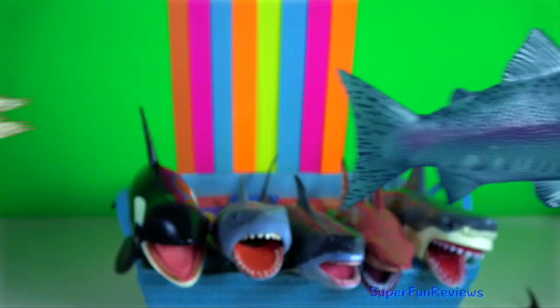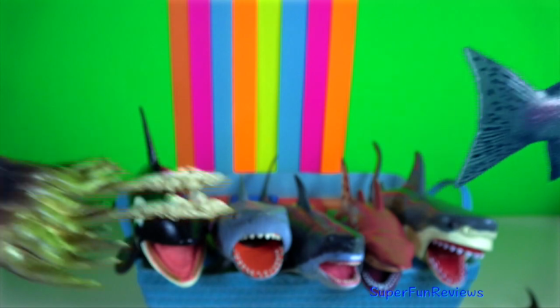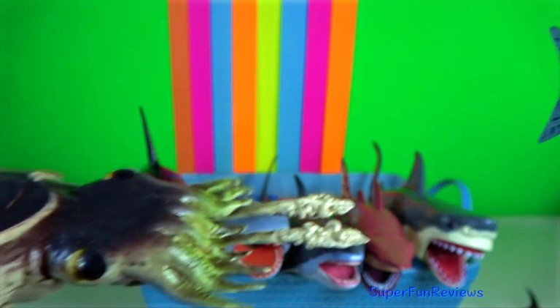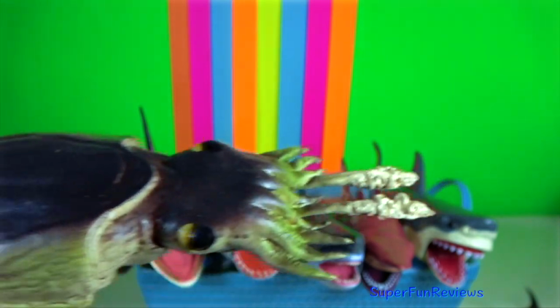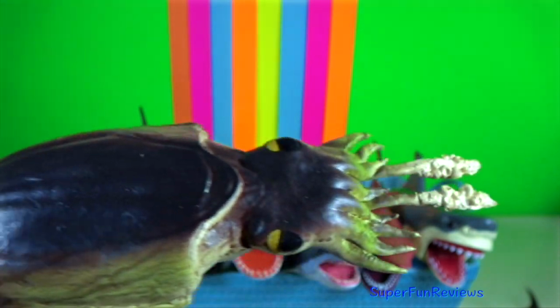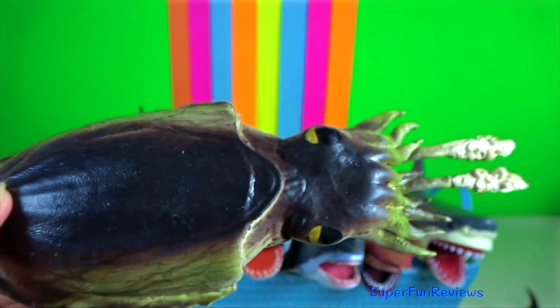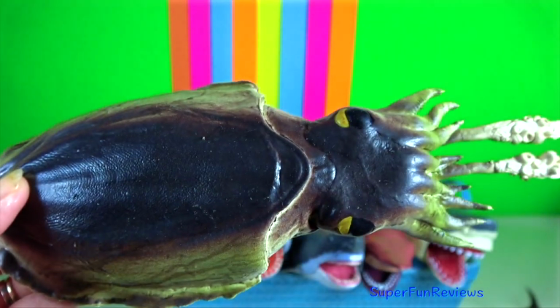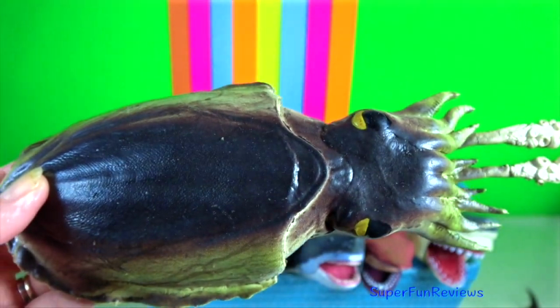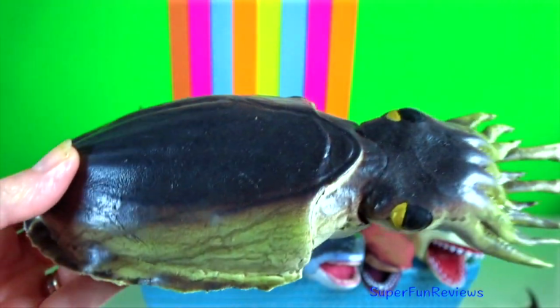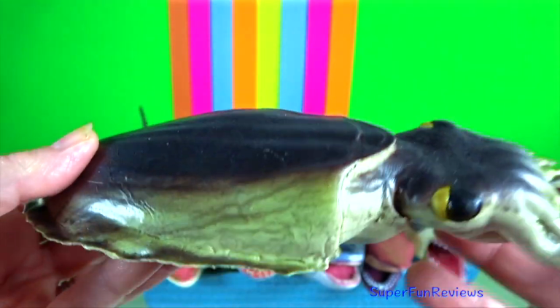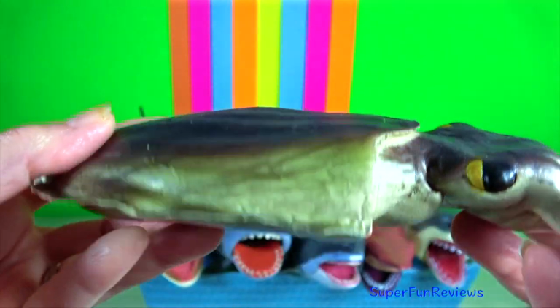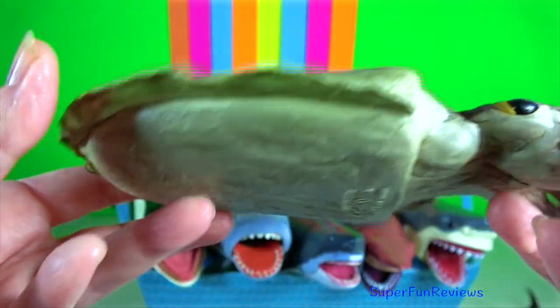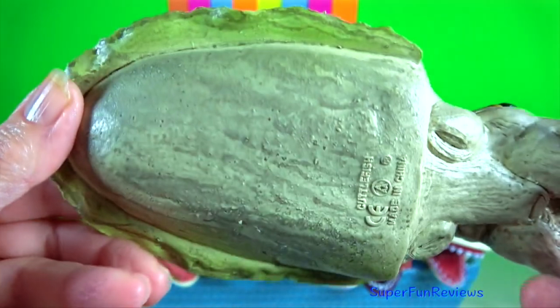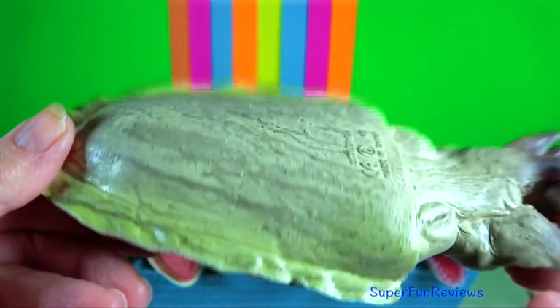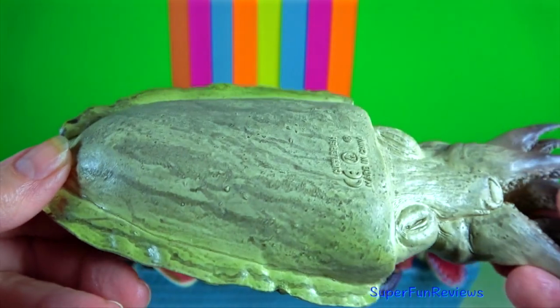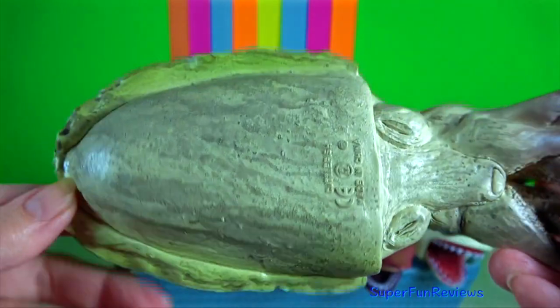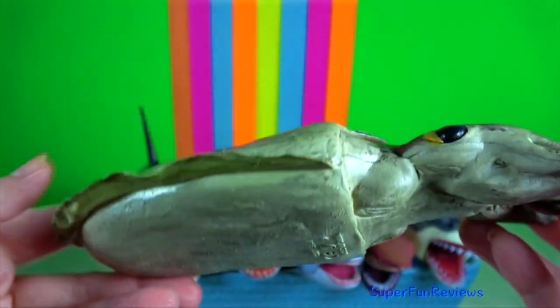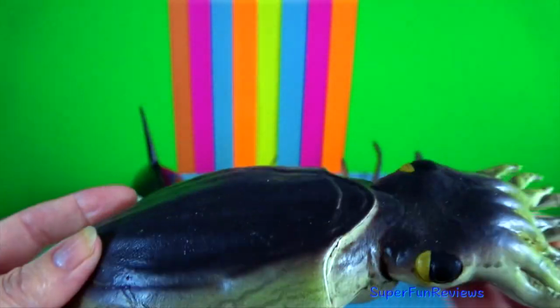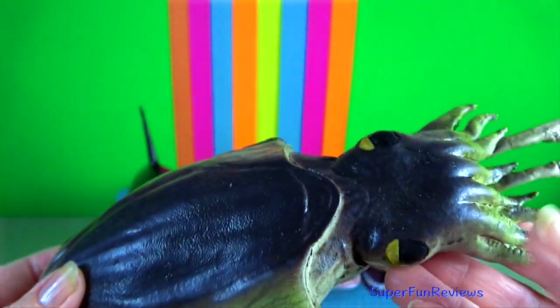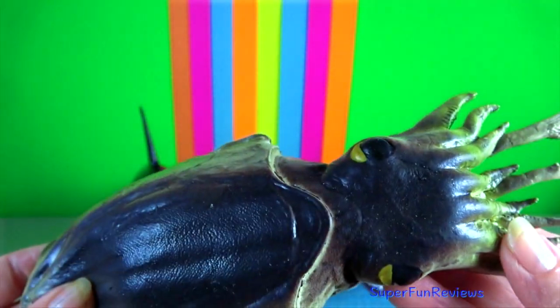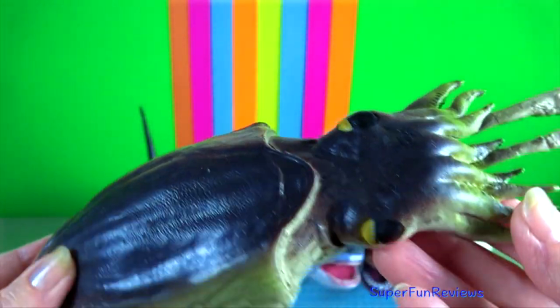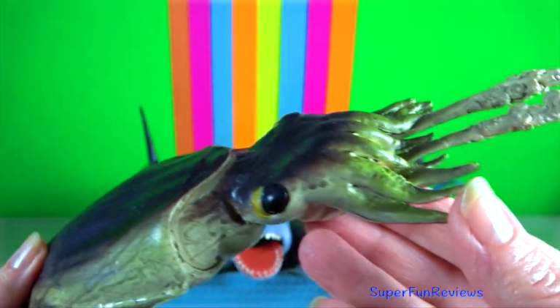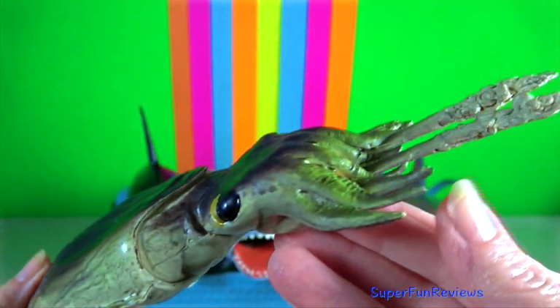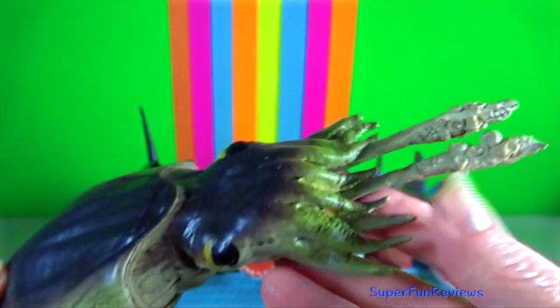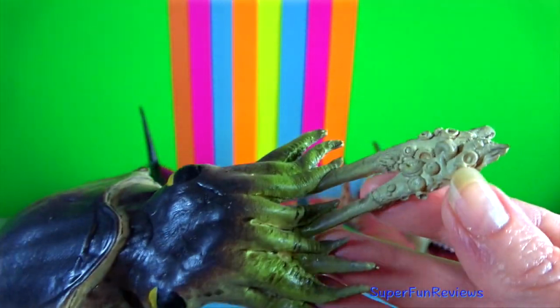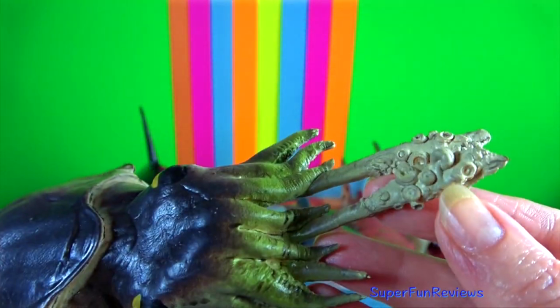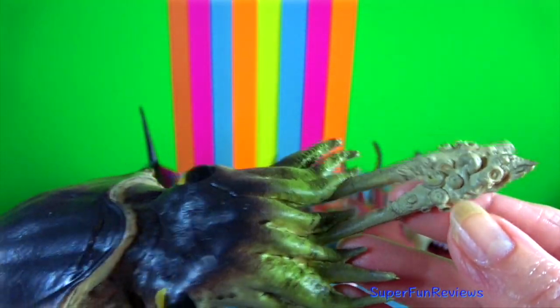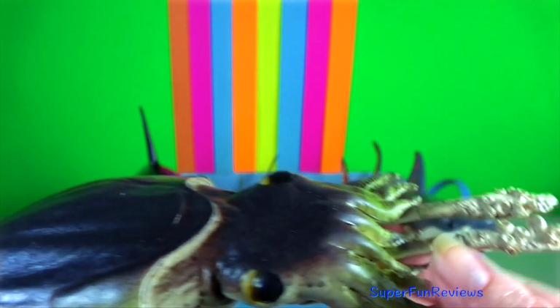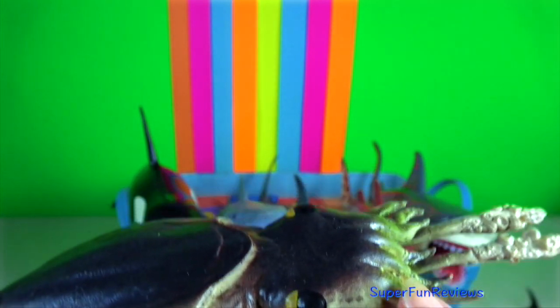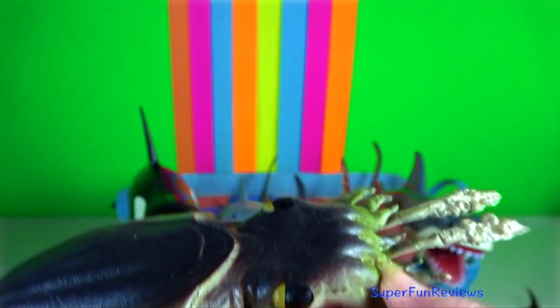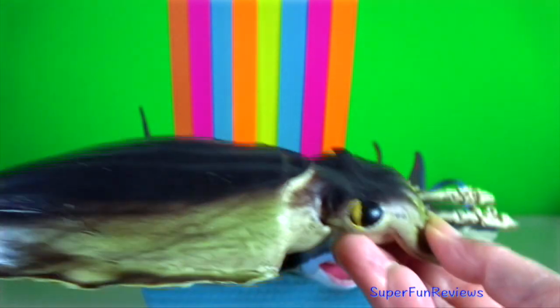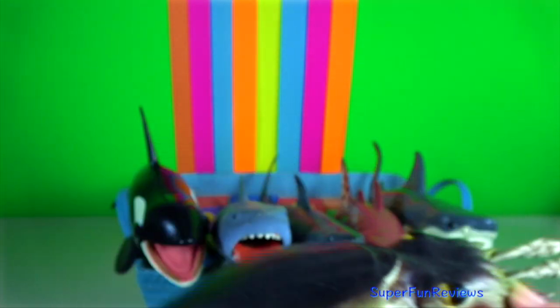Cuttlefish are marine mollusks of the order Sepiida. They belong to the class Cephalopoda, which also includes squid, octopus, and nautilus.